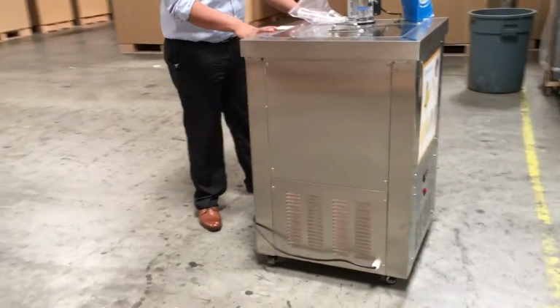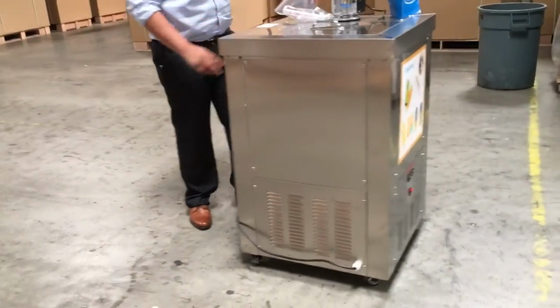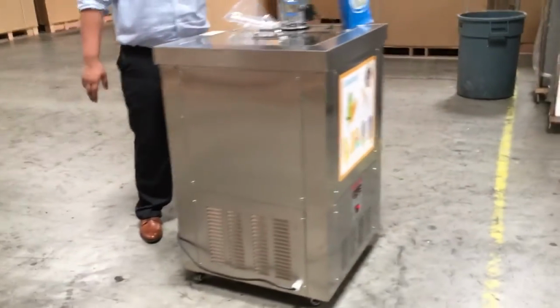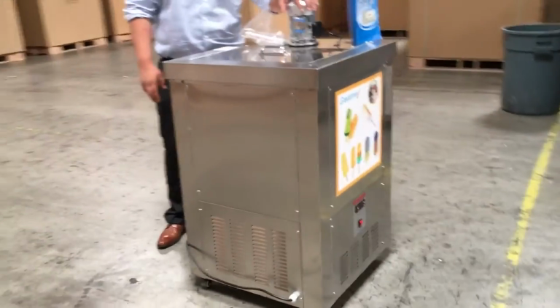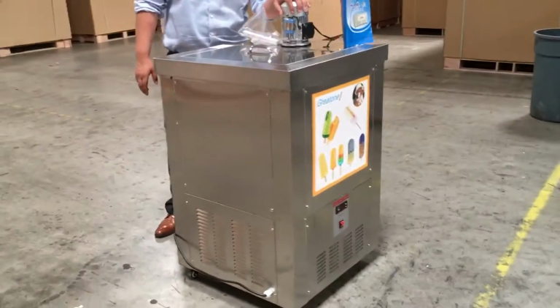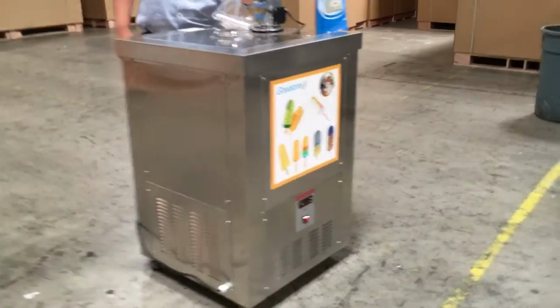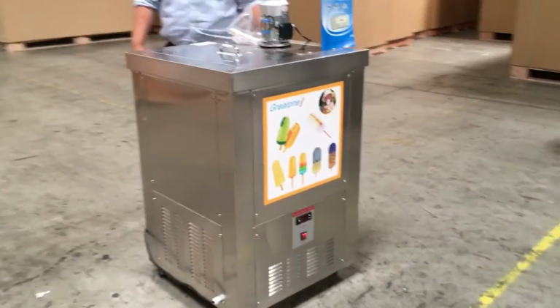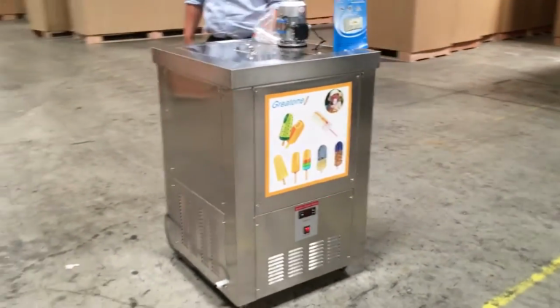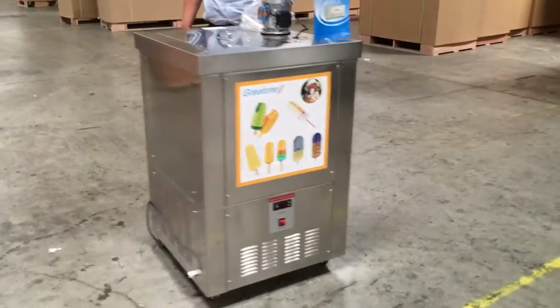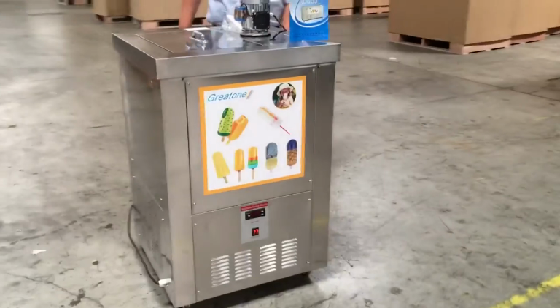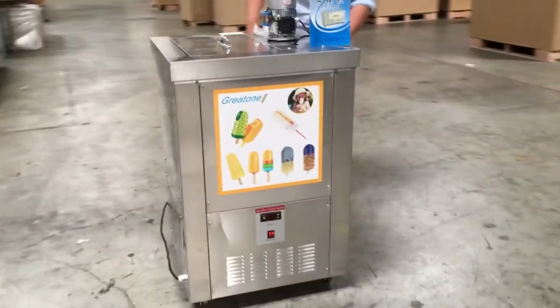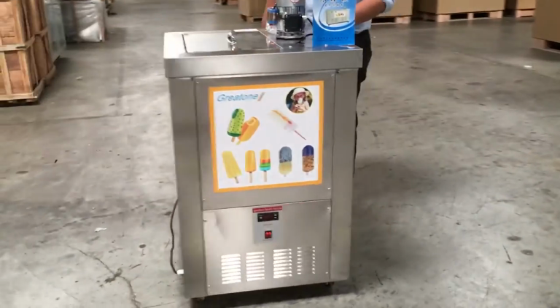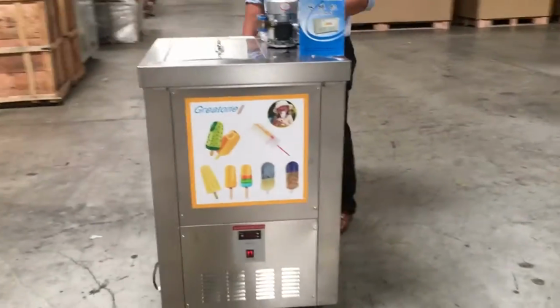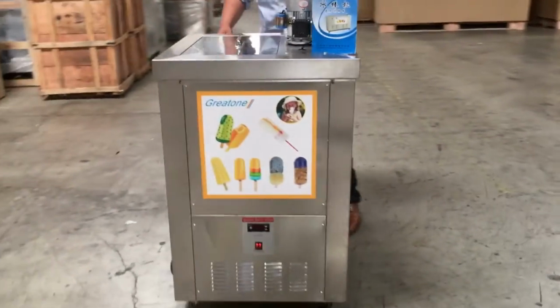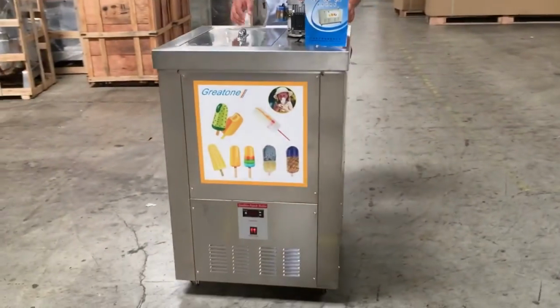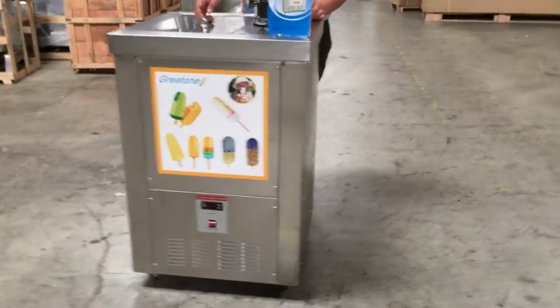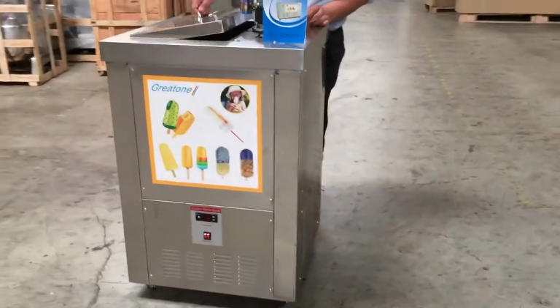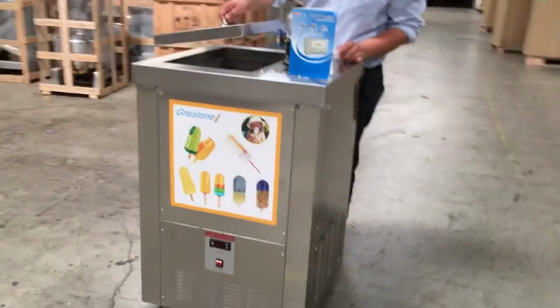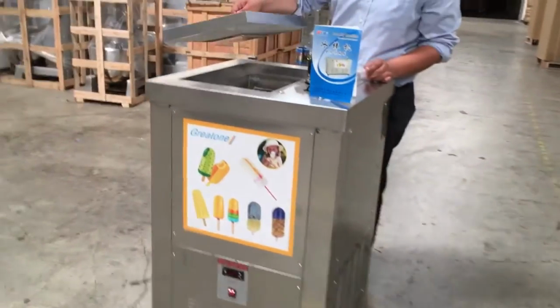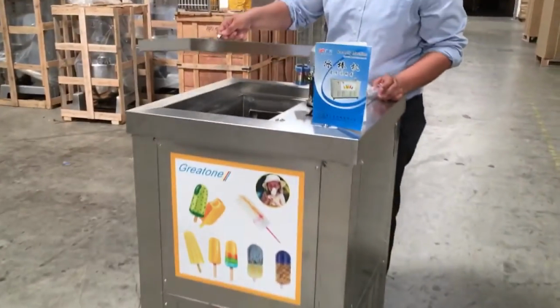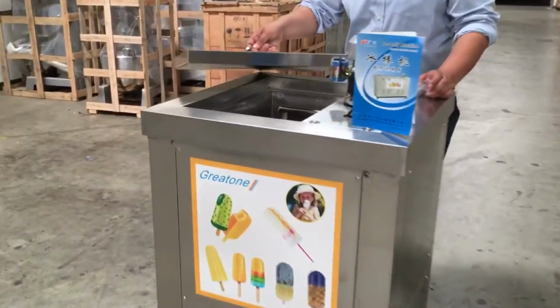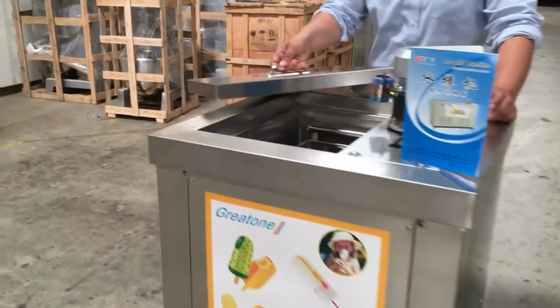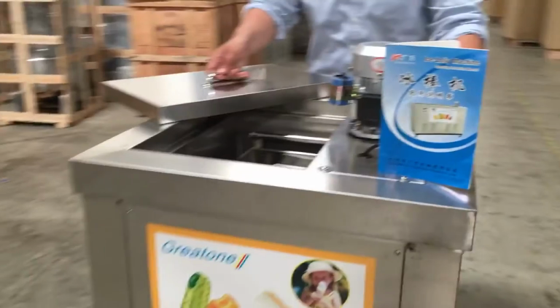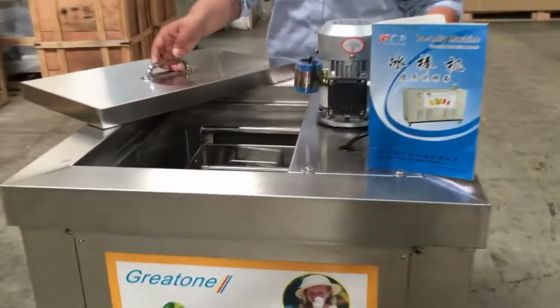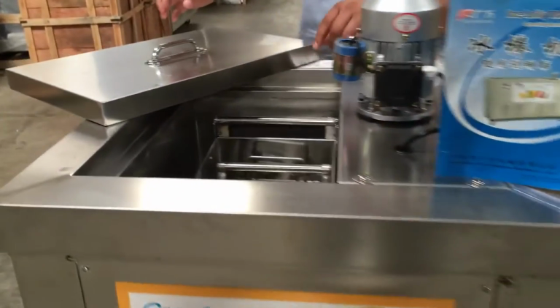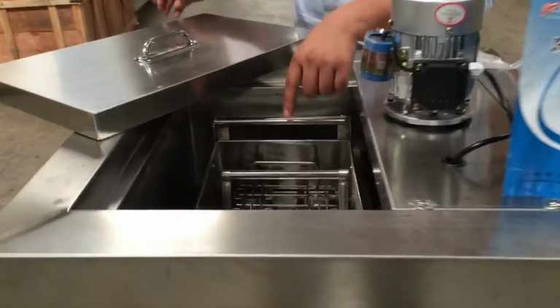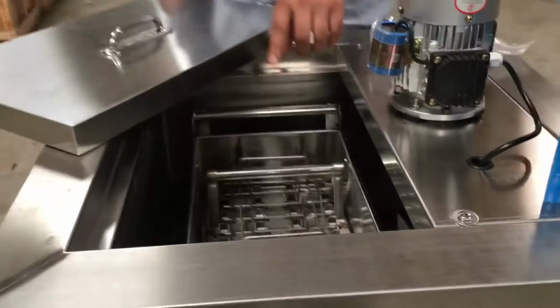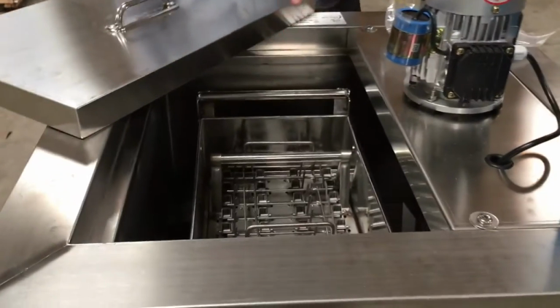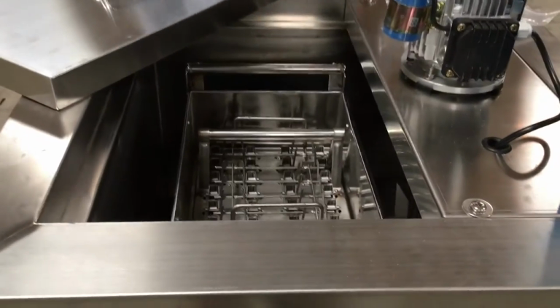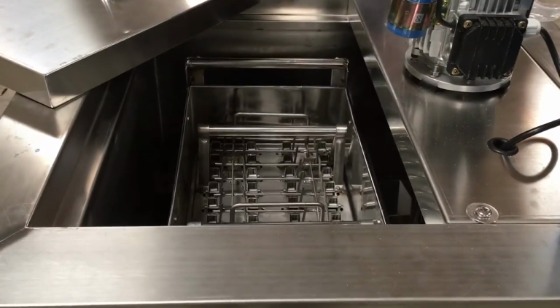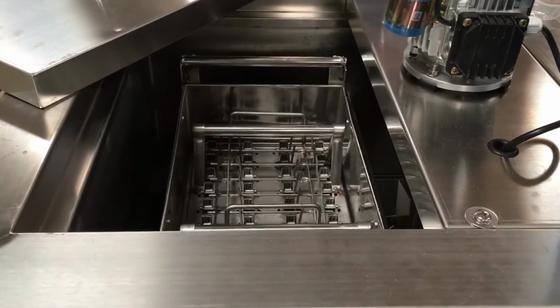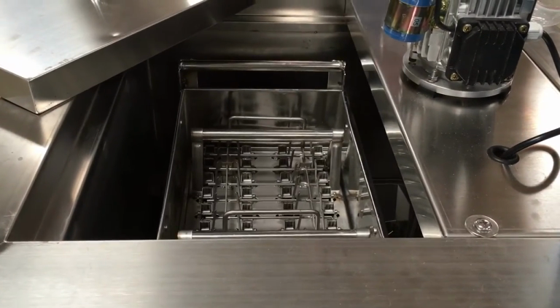If you can see, the motor is on top and the compressor is on the bottom. It also comes with a stainless steel lid. It comes with one molding of 40 units — 40 popsicles that you could have in there.